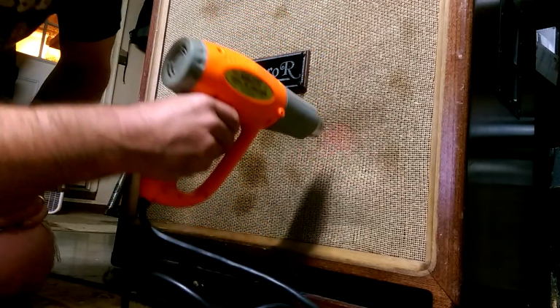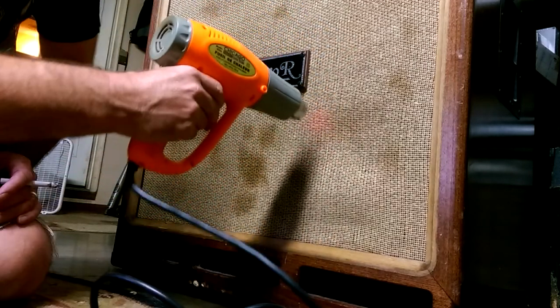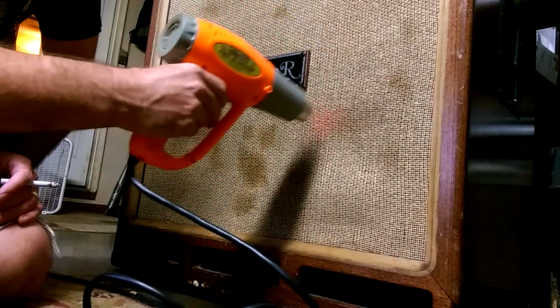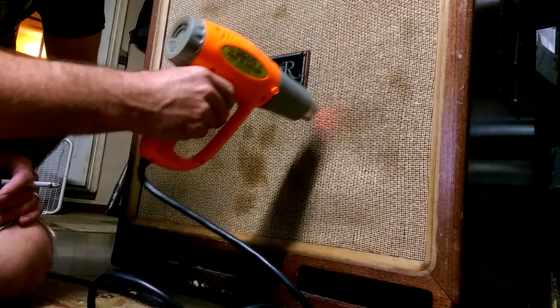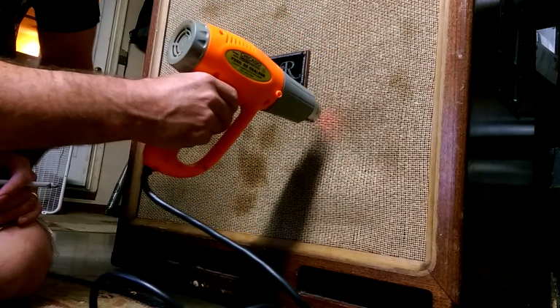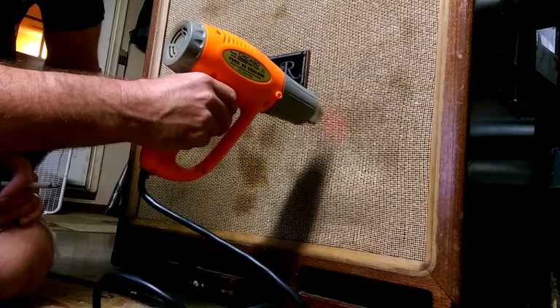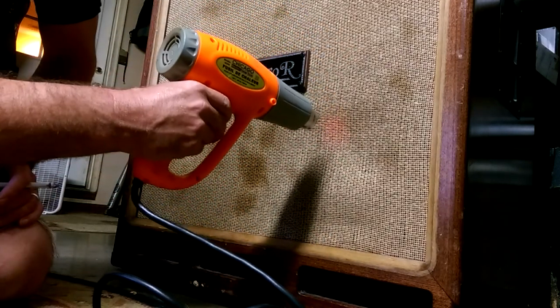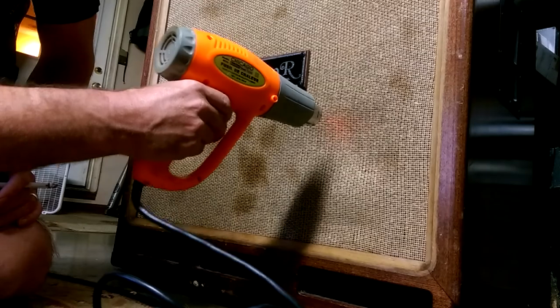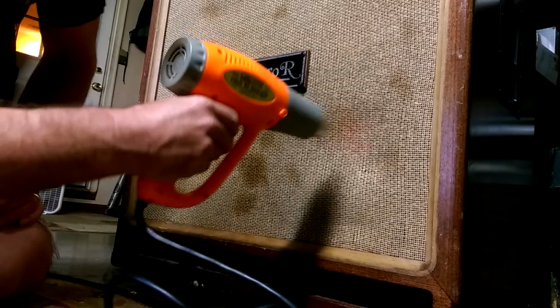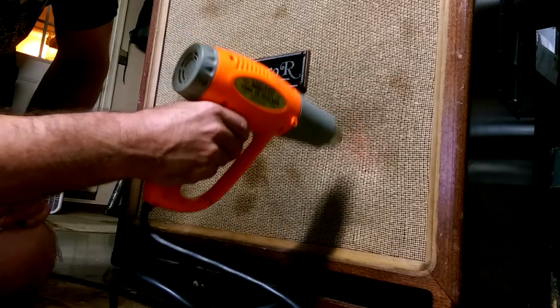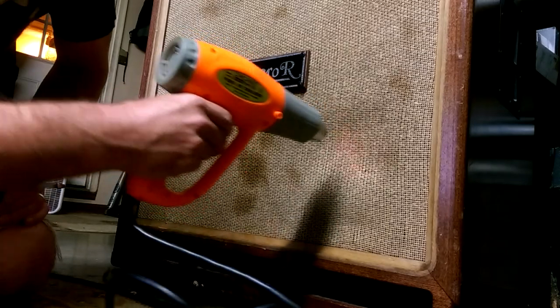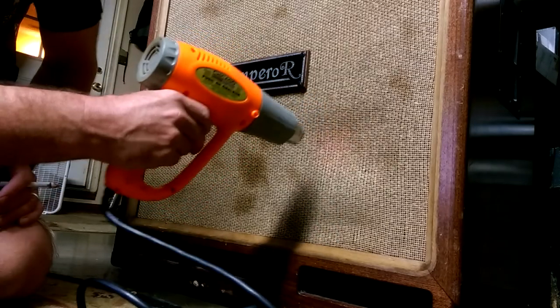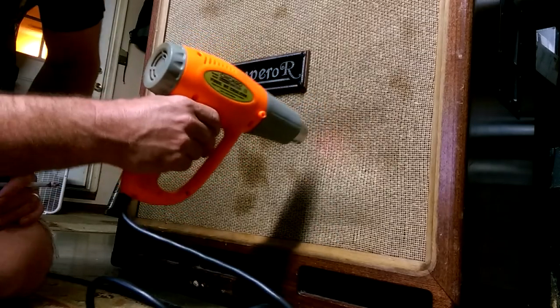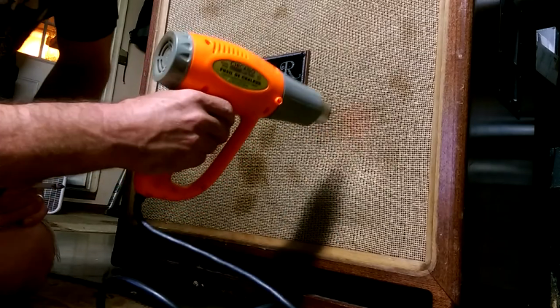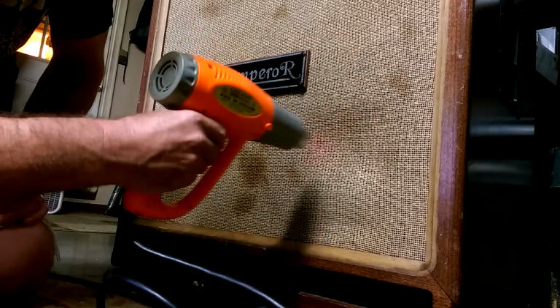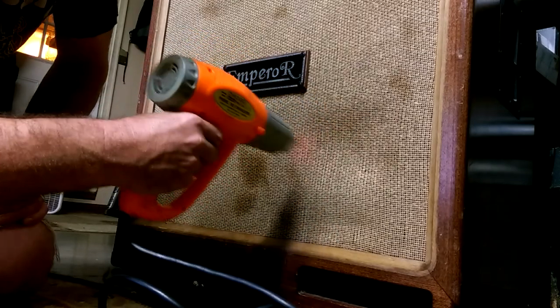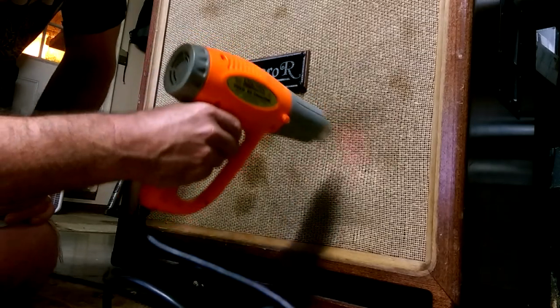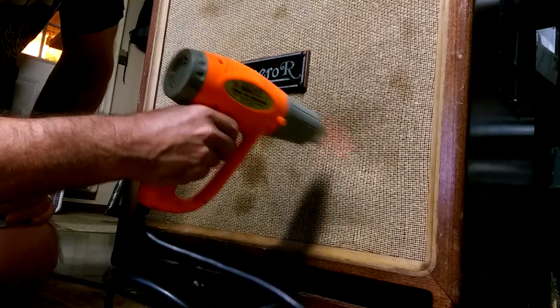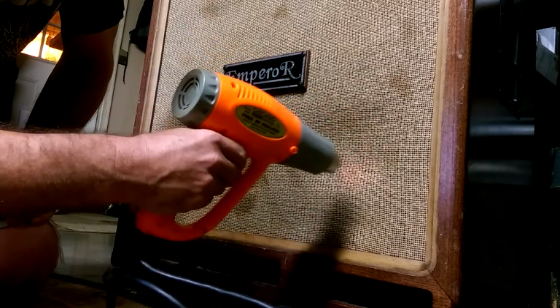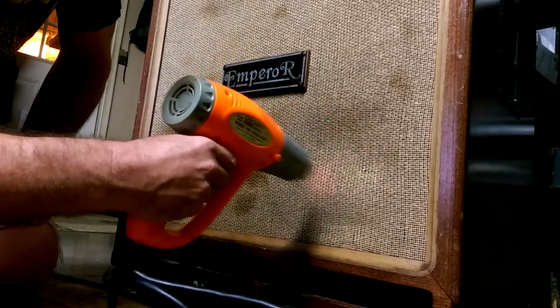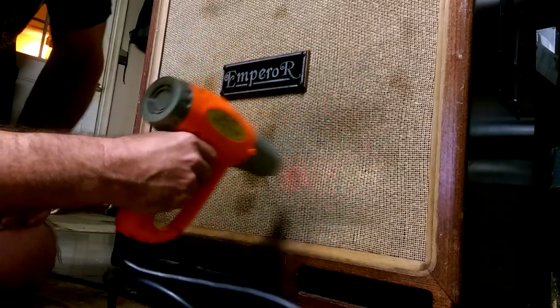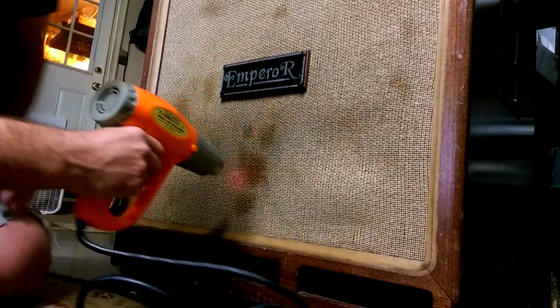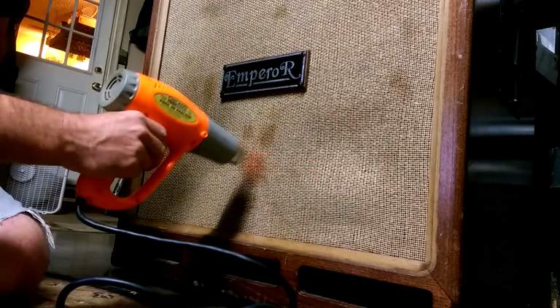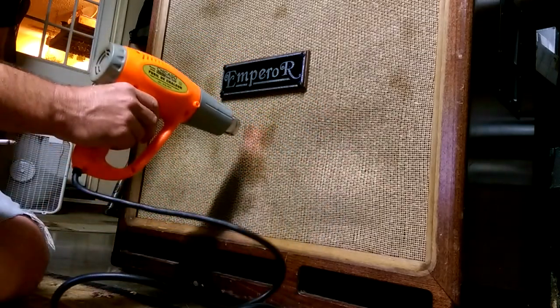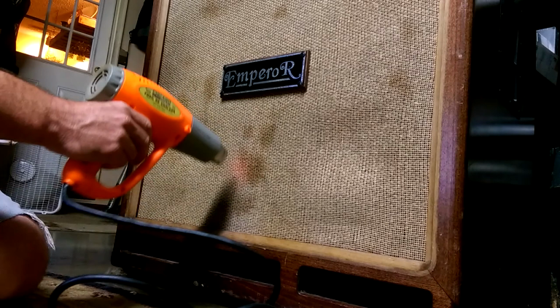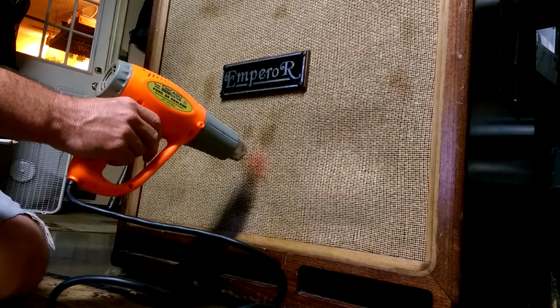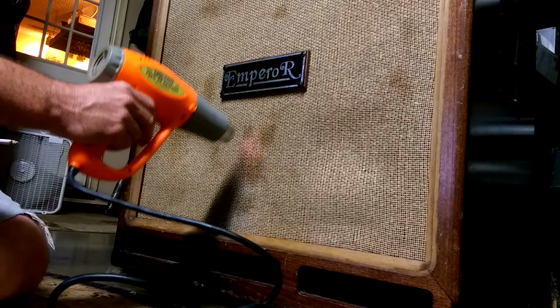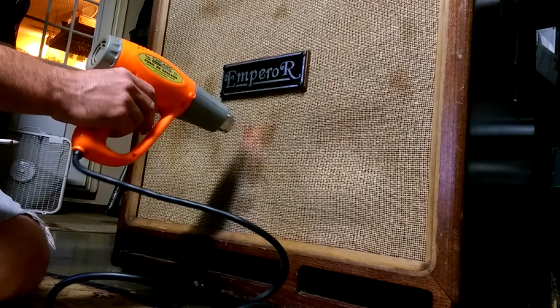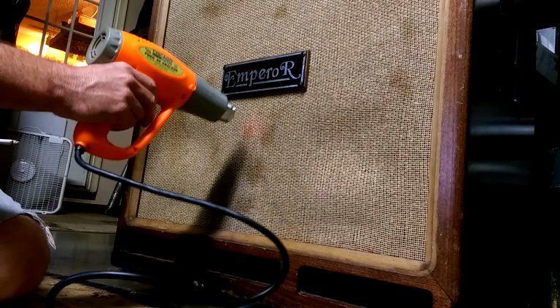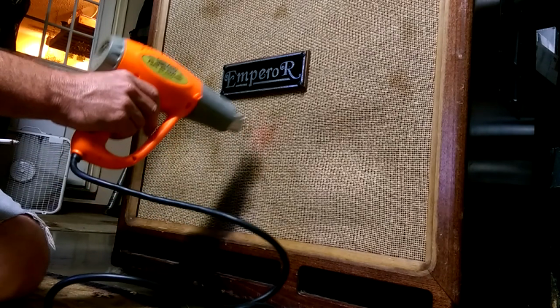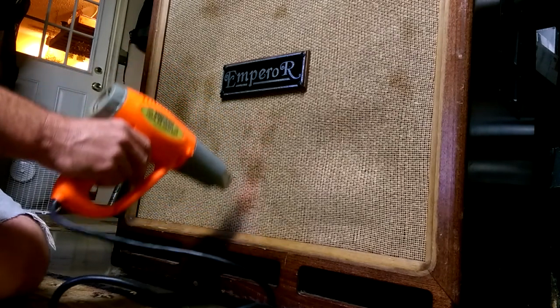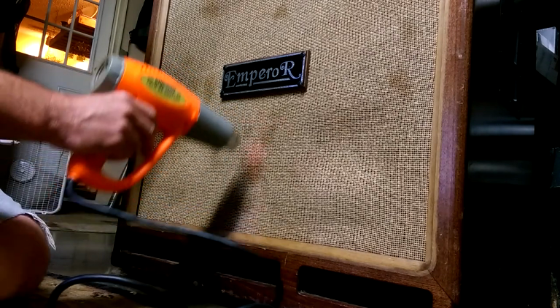I accidentally soaked my speakers — getting the water out with the air compressor. I can see water on the cone.